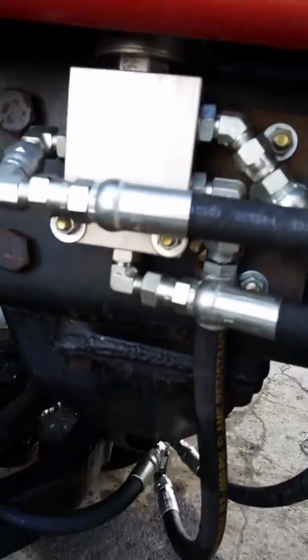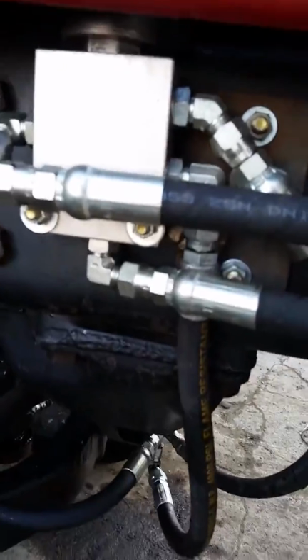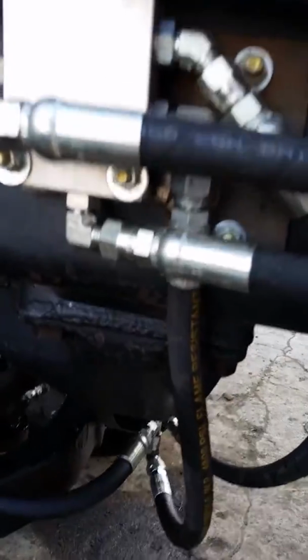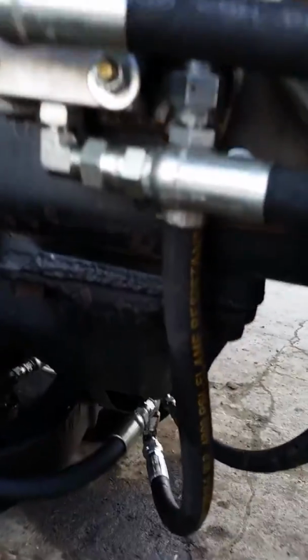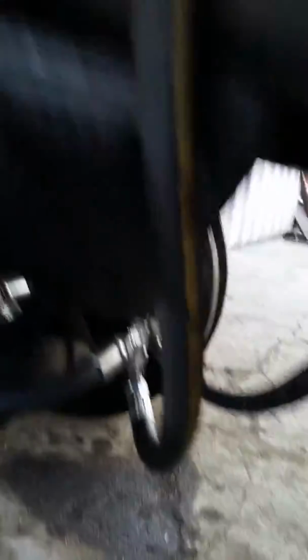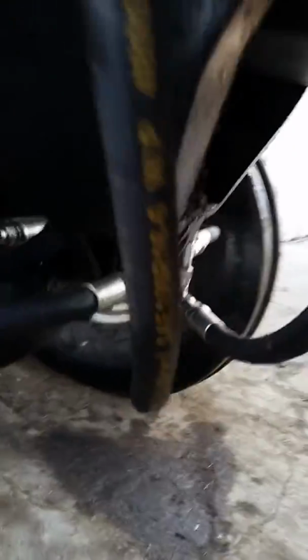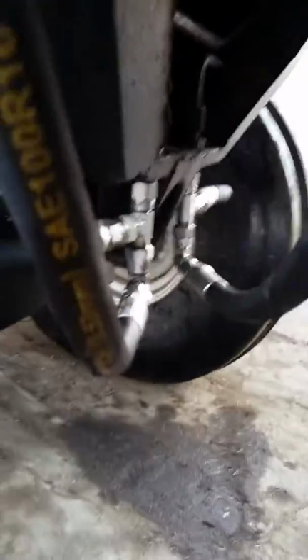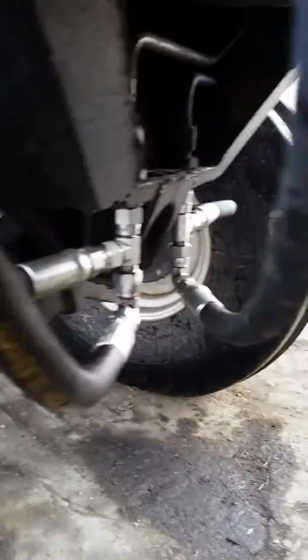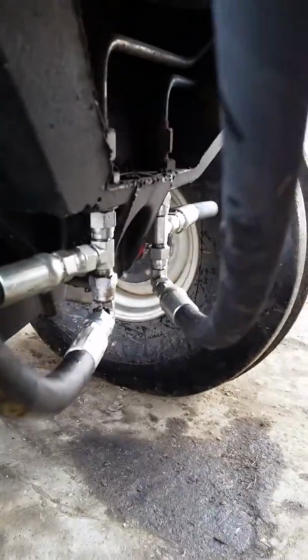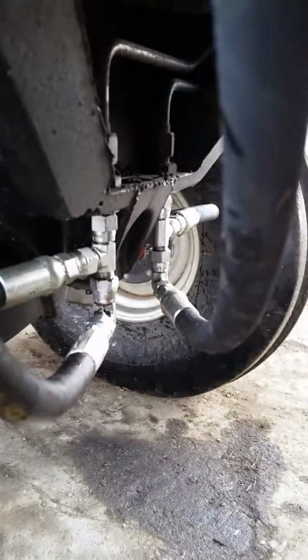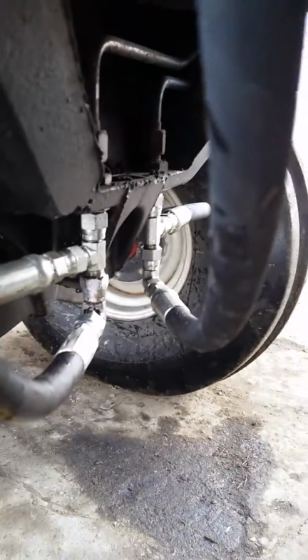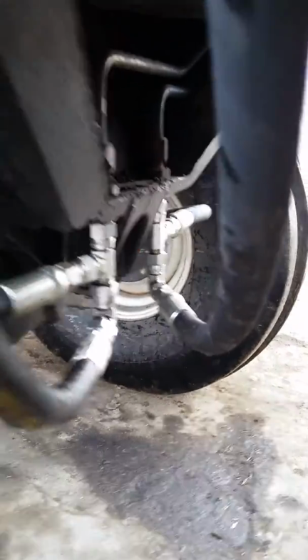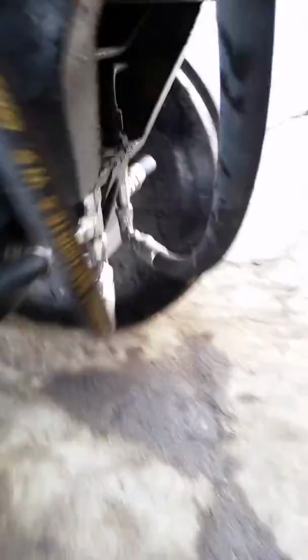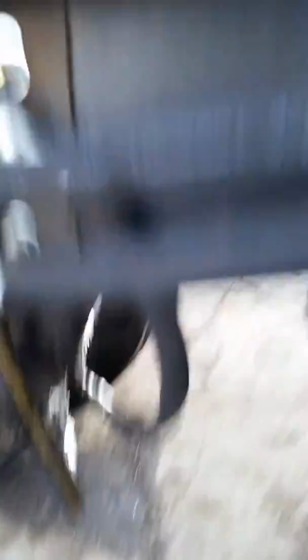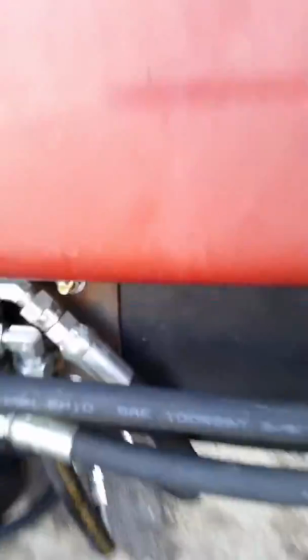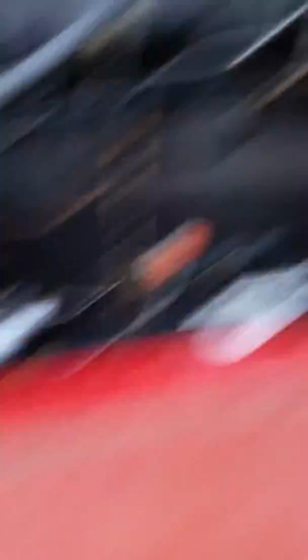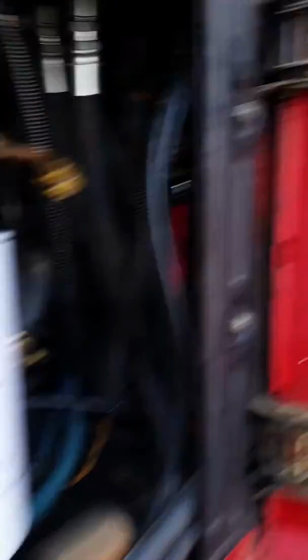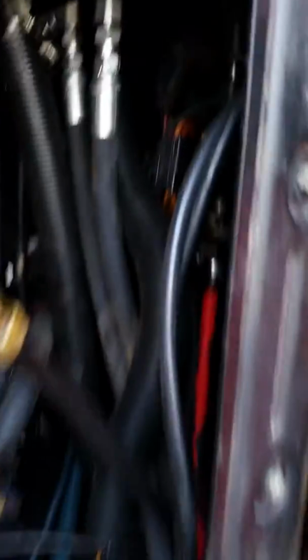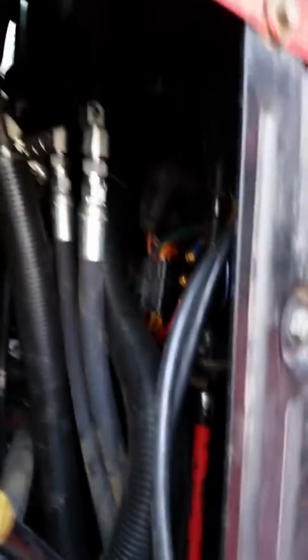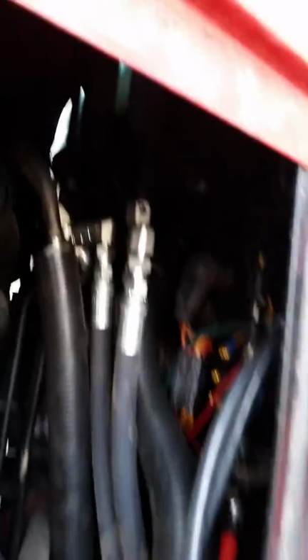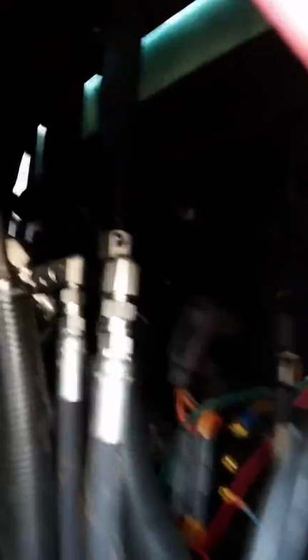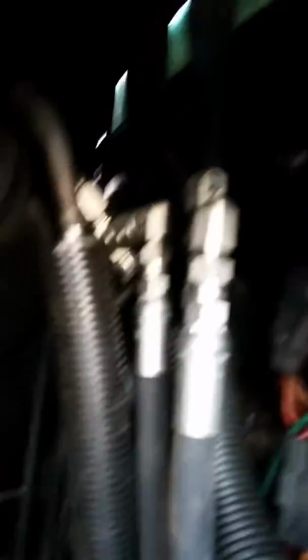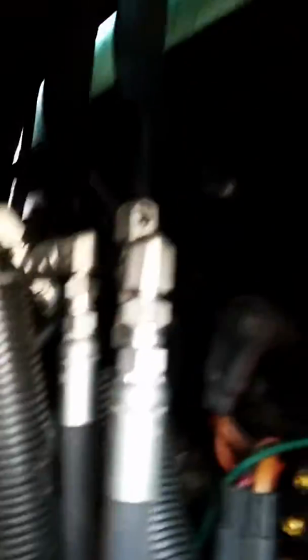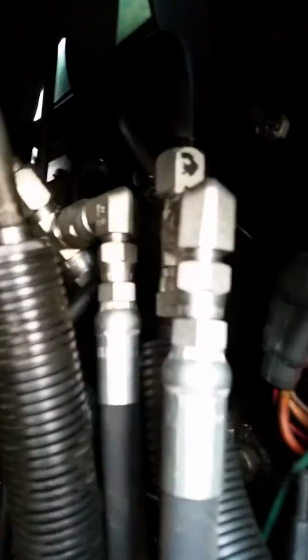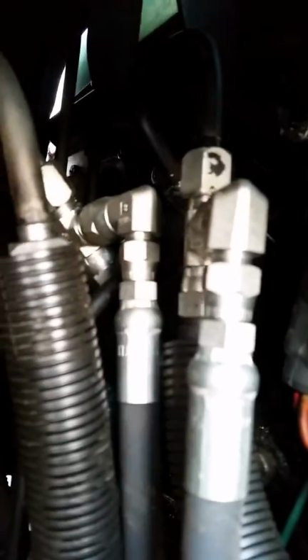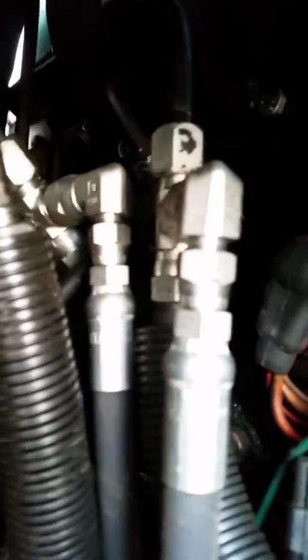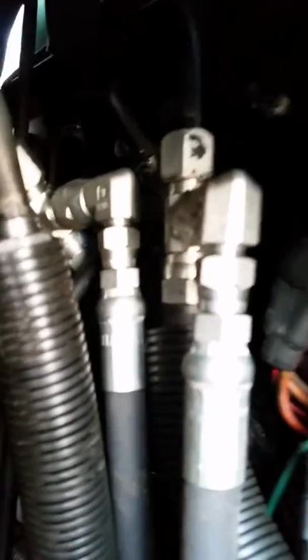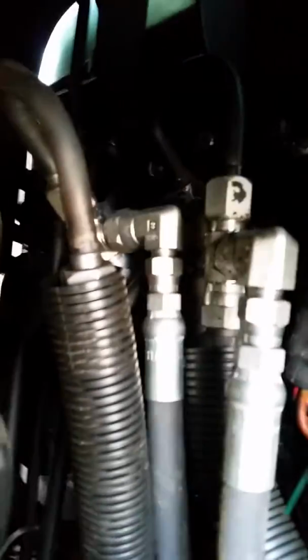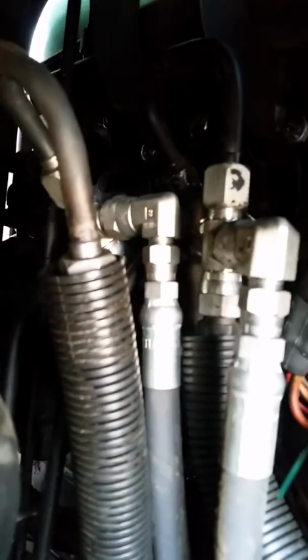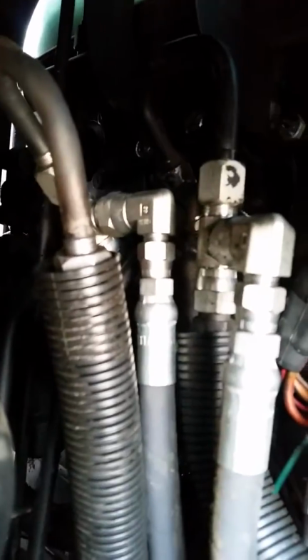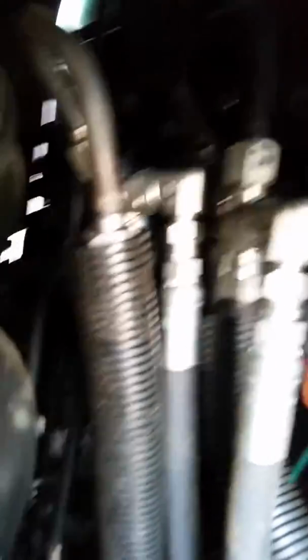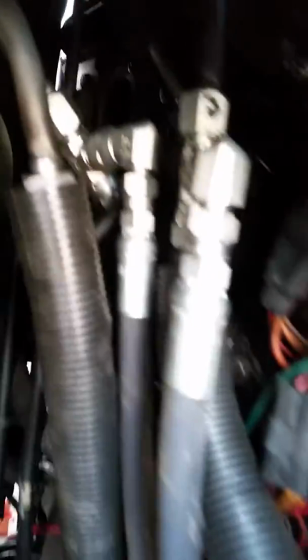There's my proportional valve. I went down and teed into my steering lines down there, and then up right on the orbit motor I got the pressure and return lines.